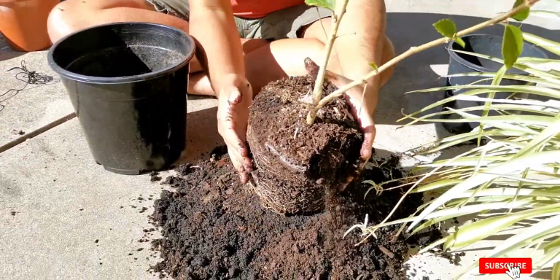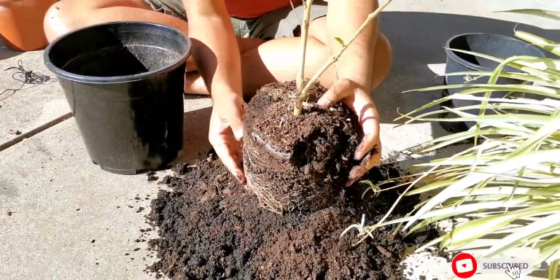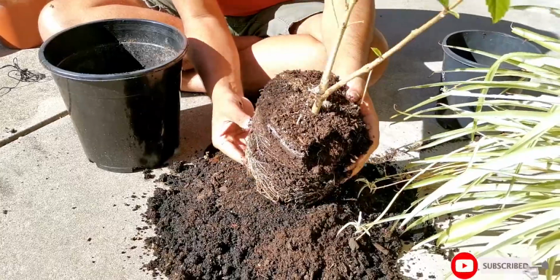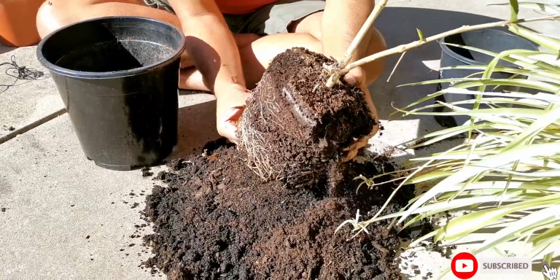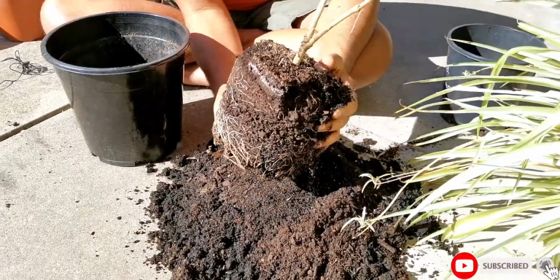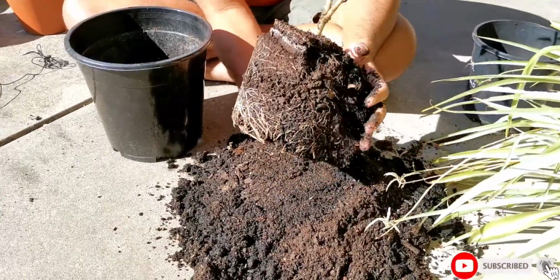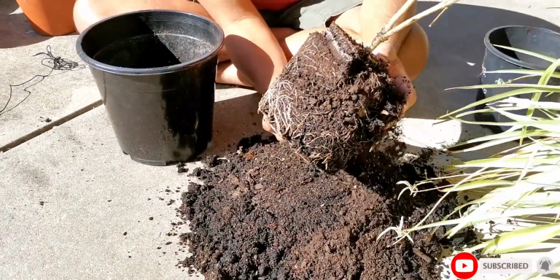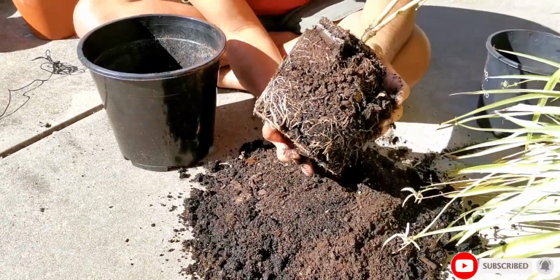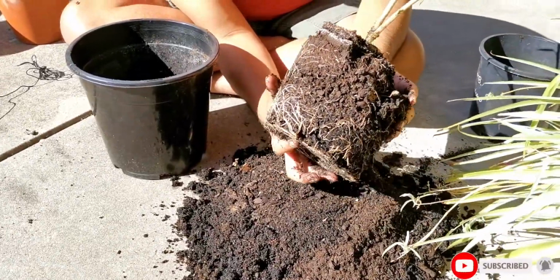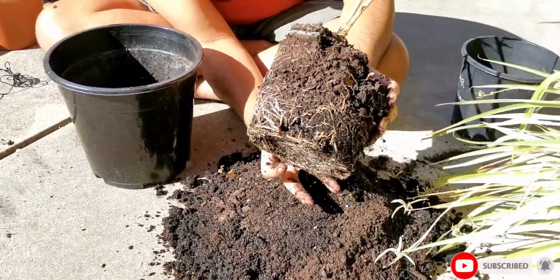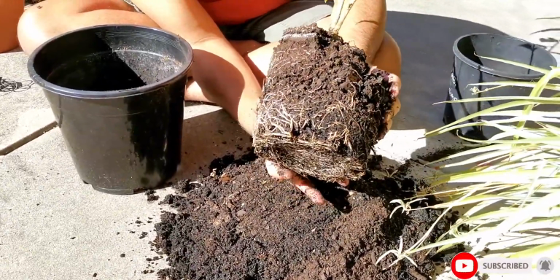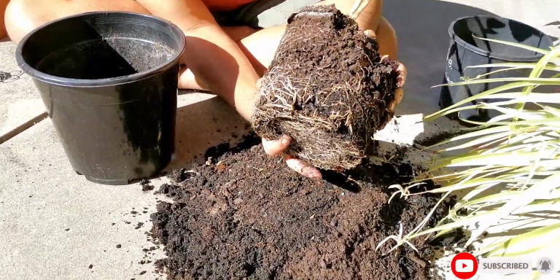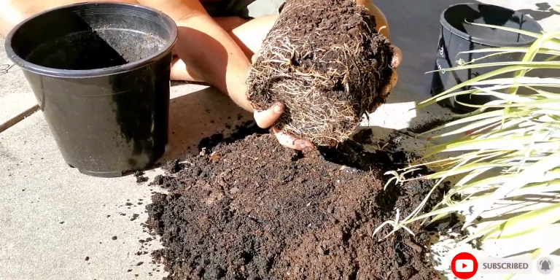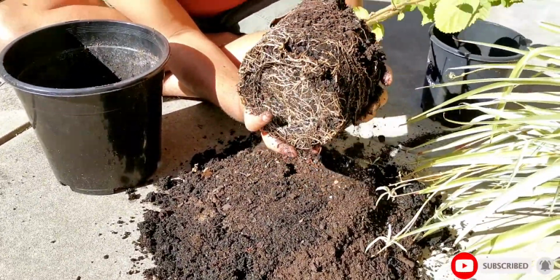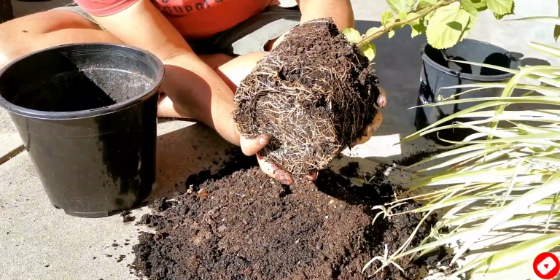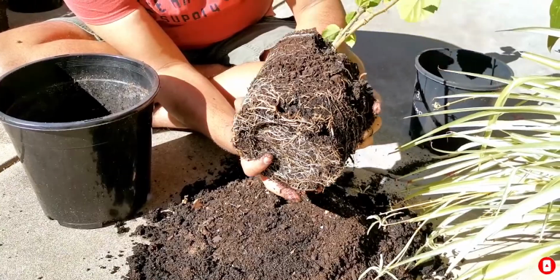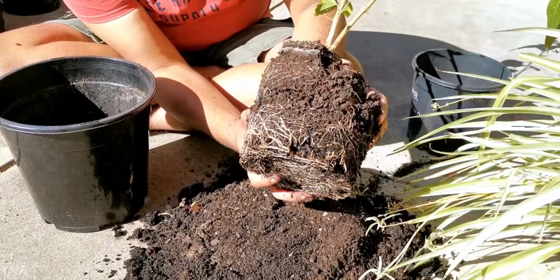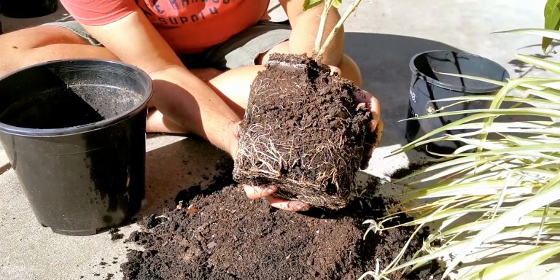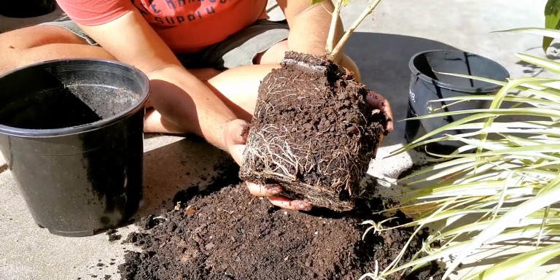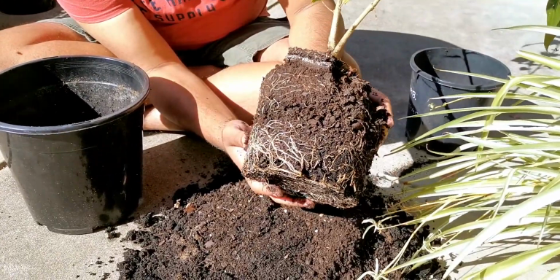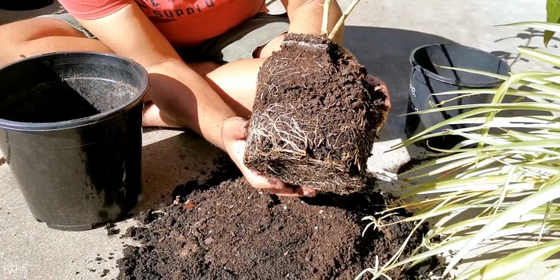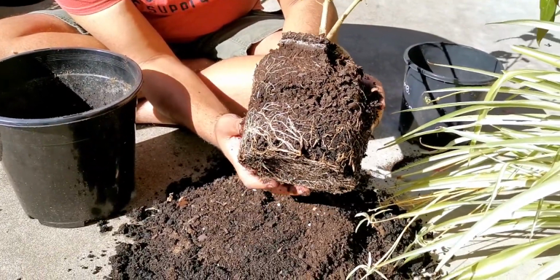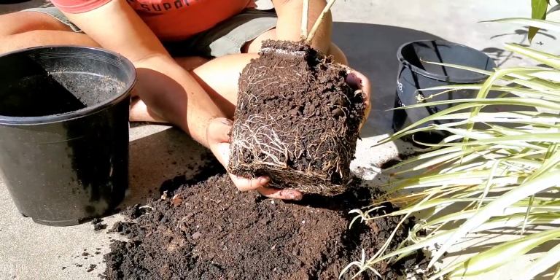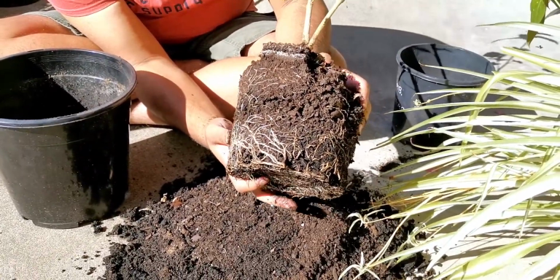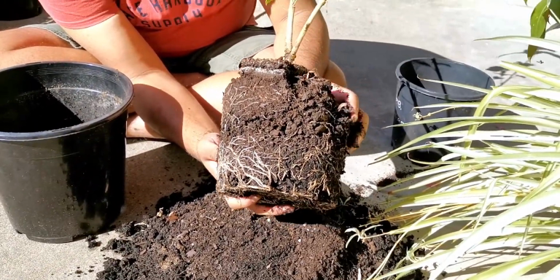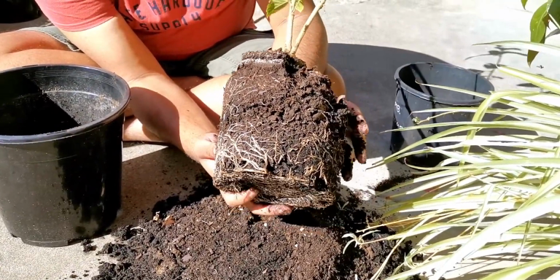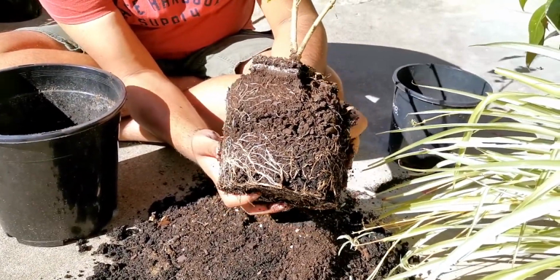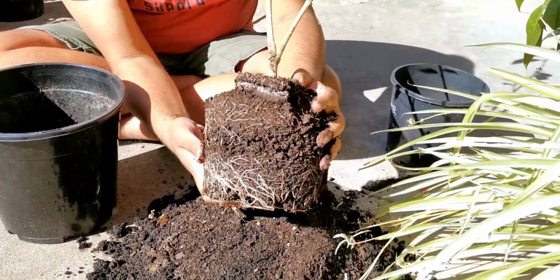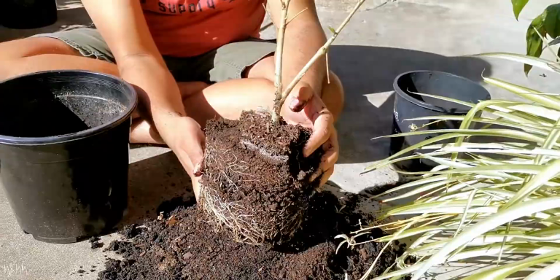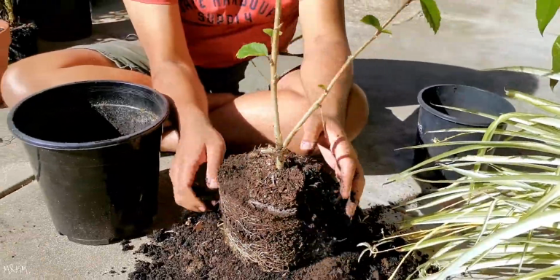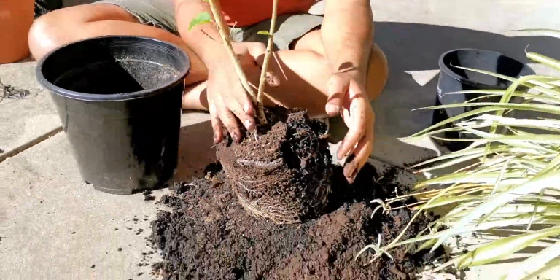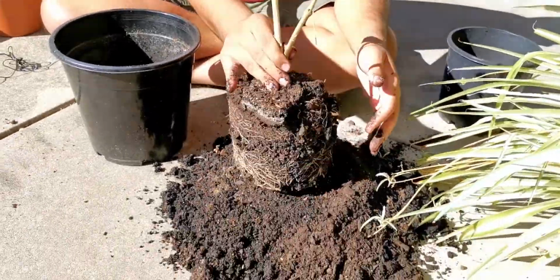So if you have a look, I was actually right — it is root bound. It is root bound and it wanted some more space to grow. So that is a good decision, I must say.